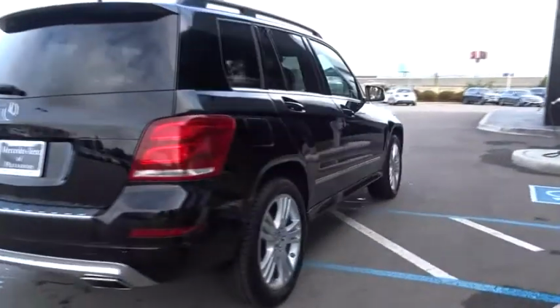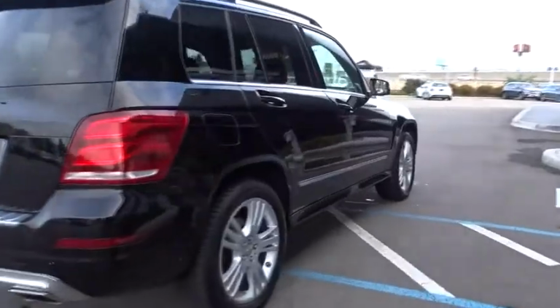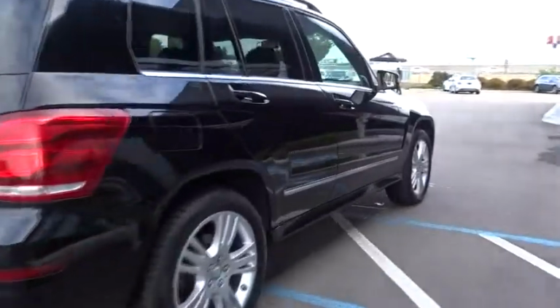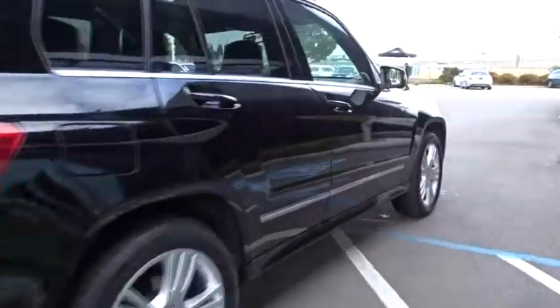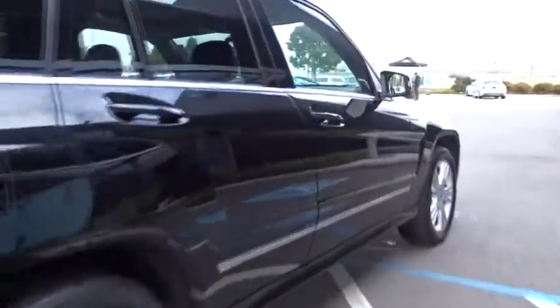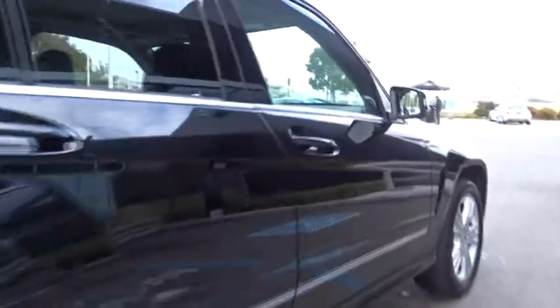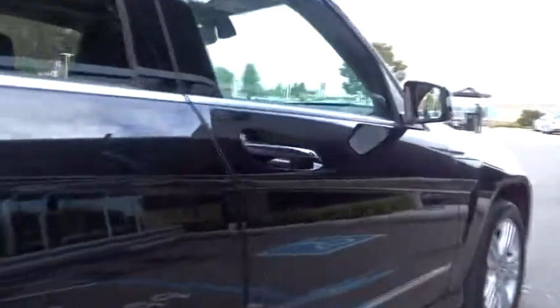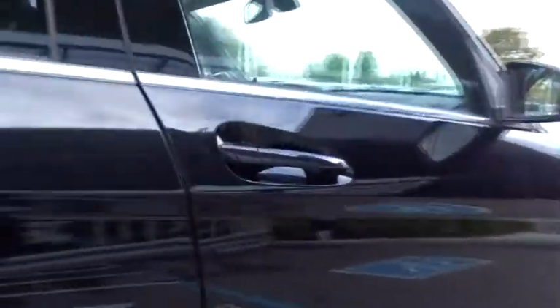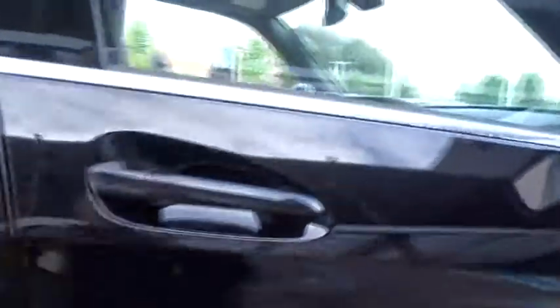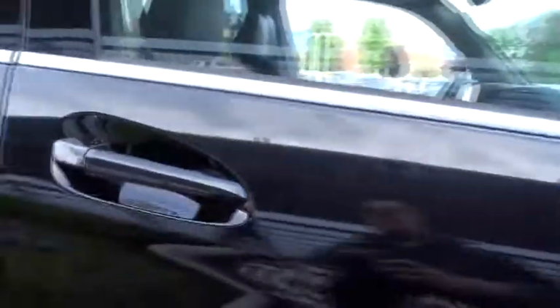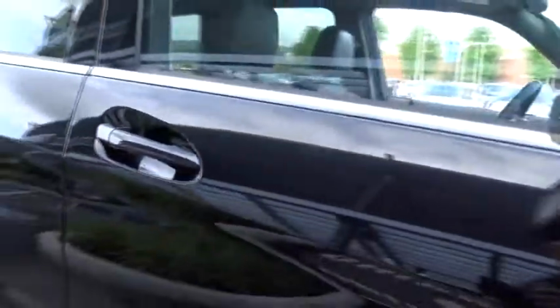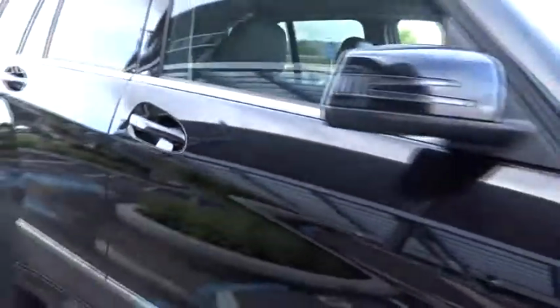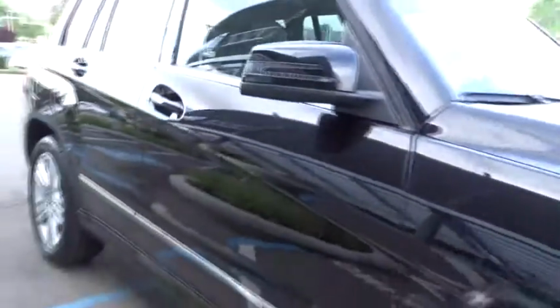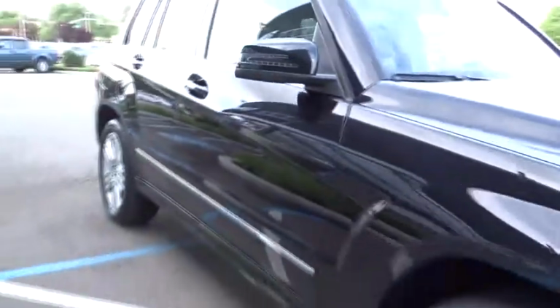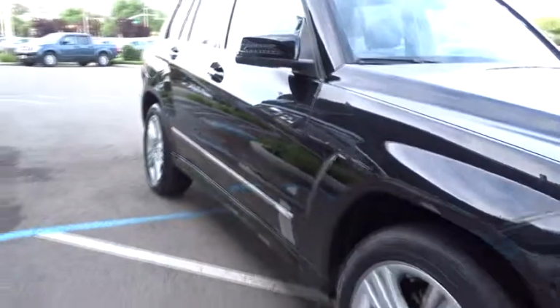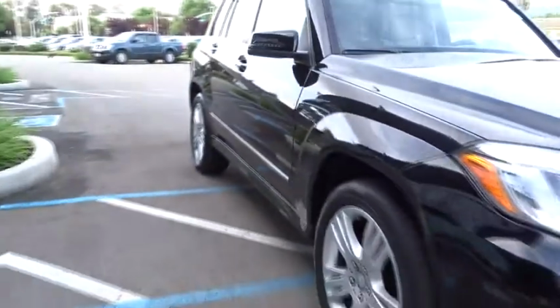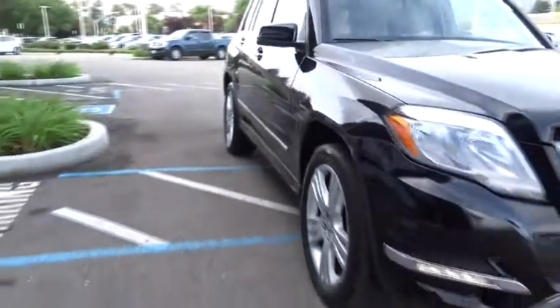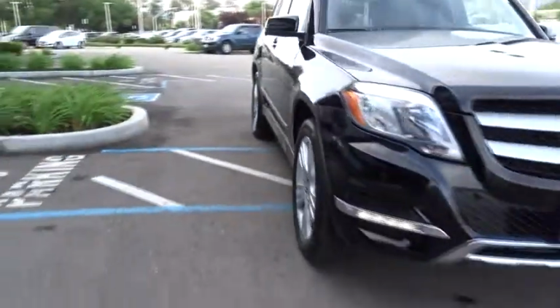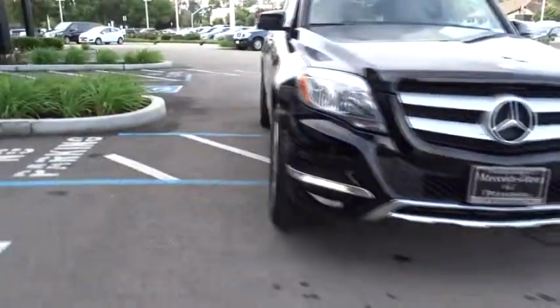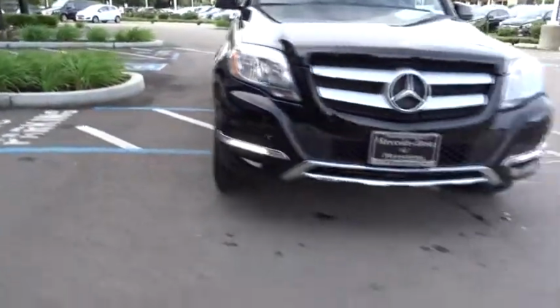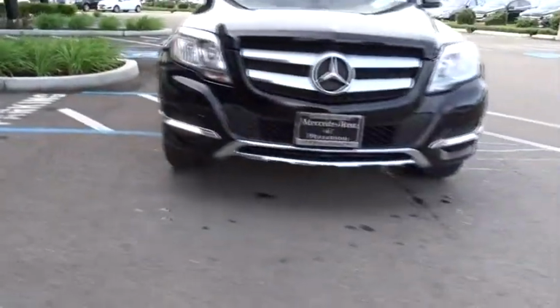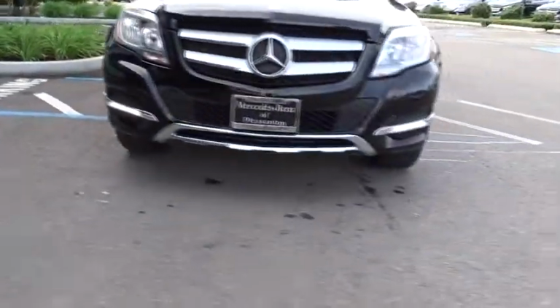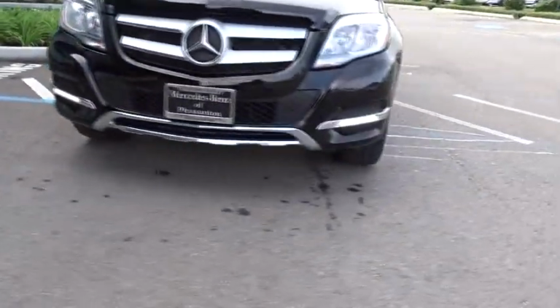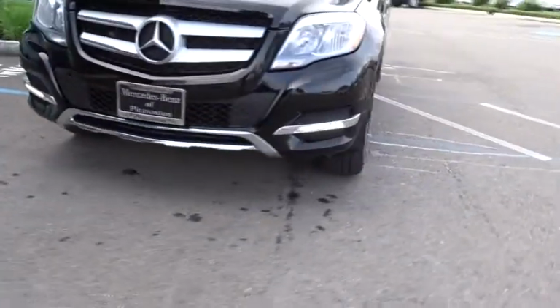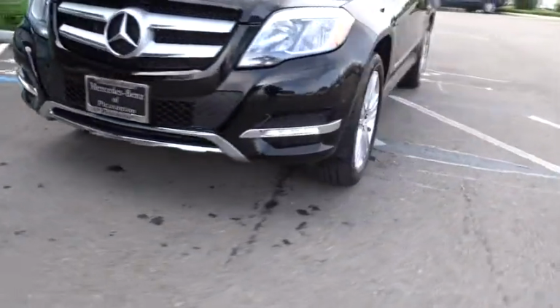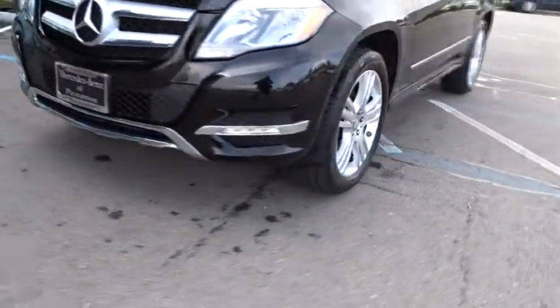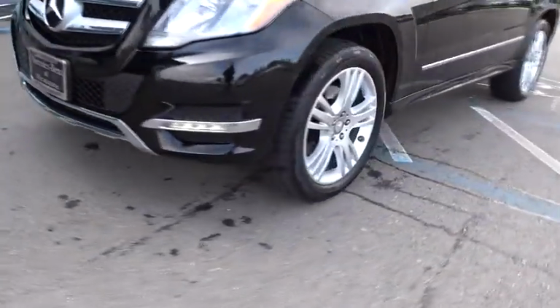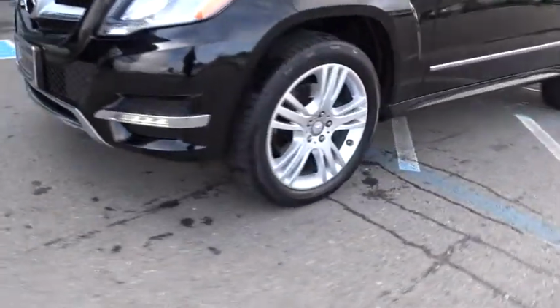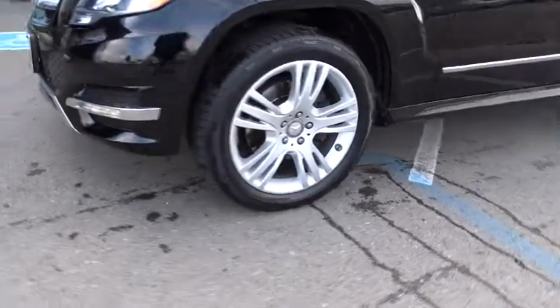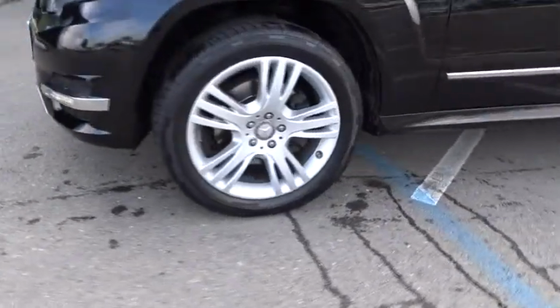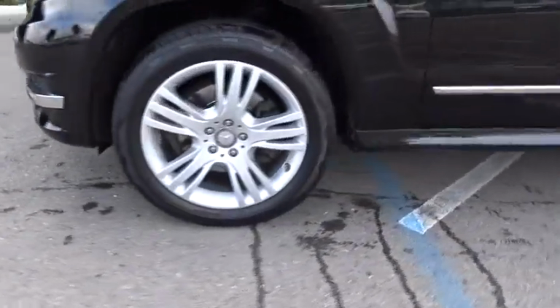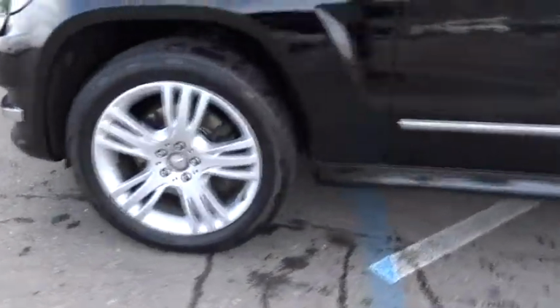This vehicle has less than 80,000 miles. Here are some of this vehicle's great options: steering wheel audio controls, keyless entry, stability control, traction control, anti-lock braking system.